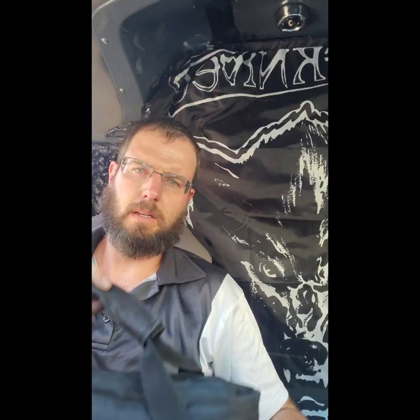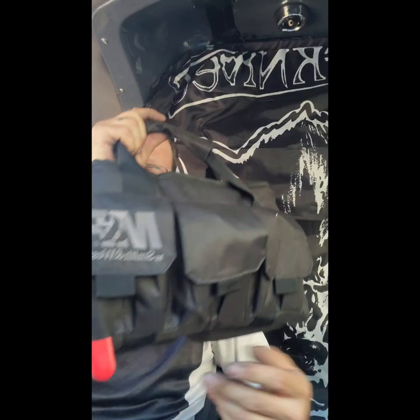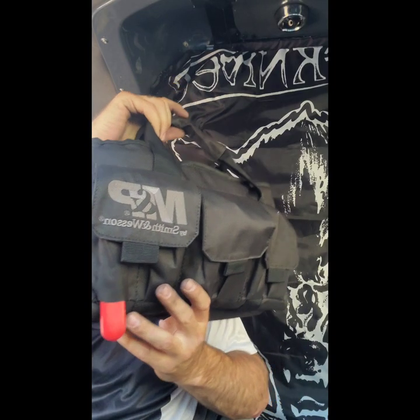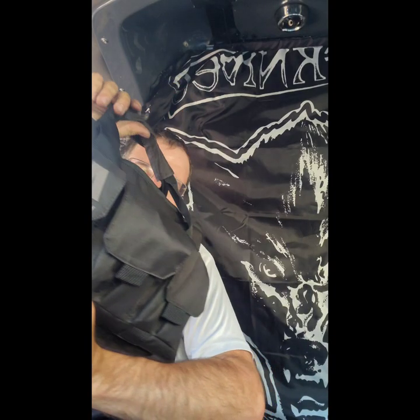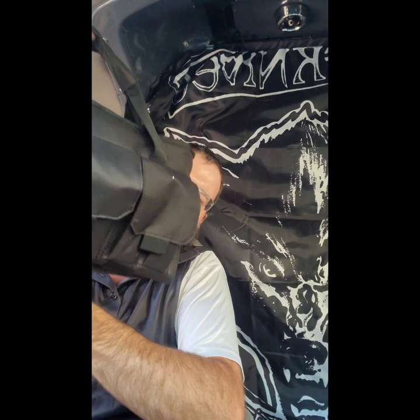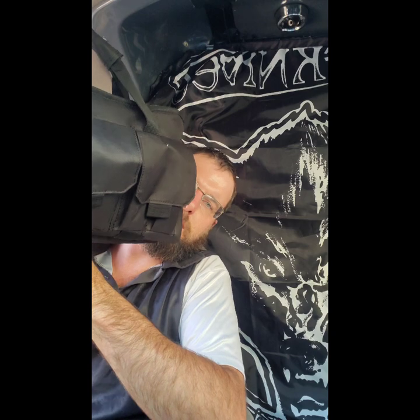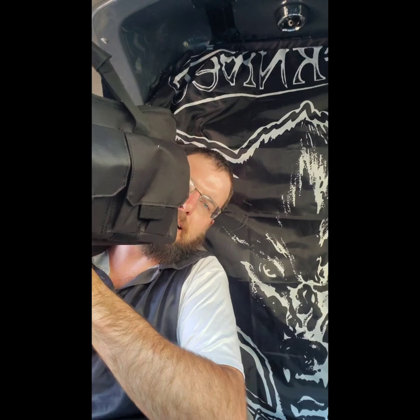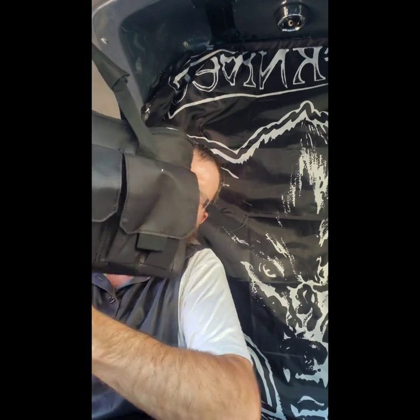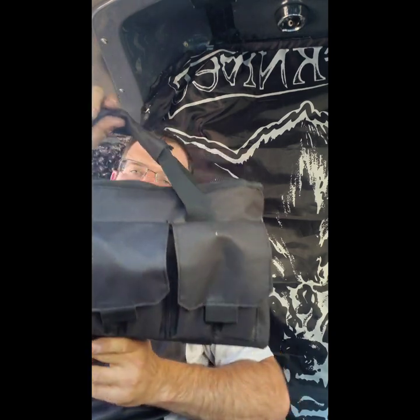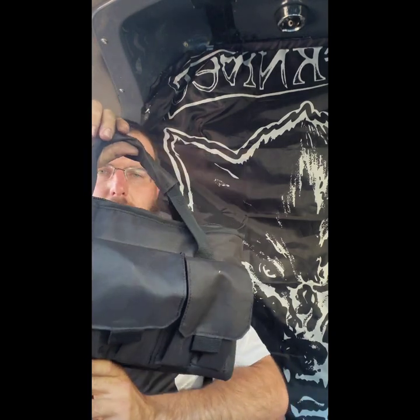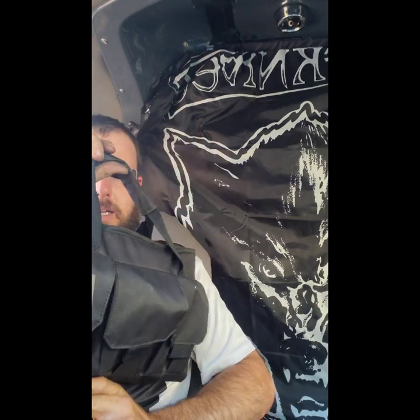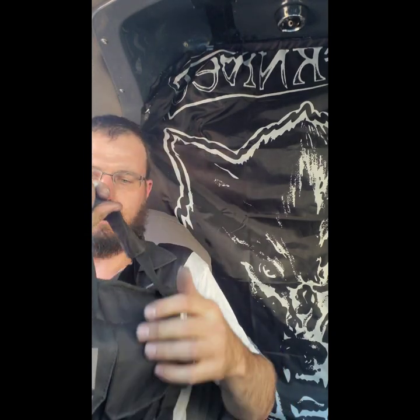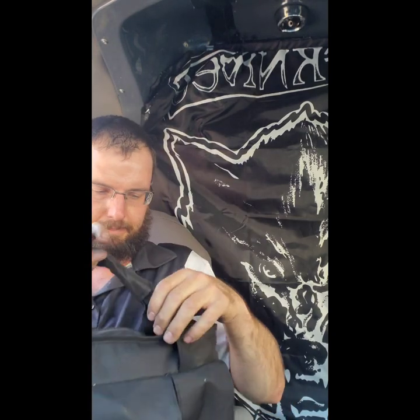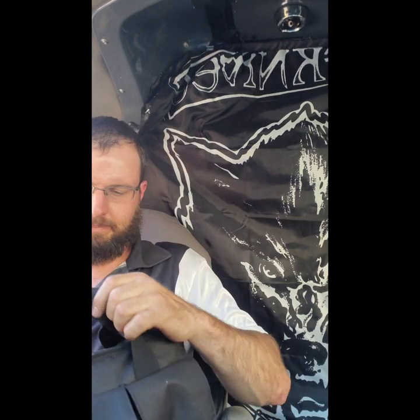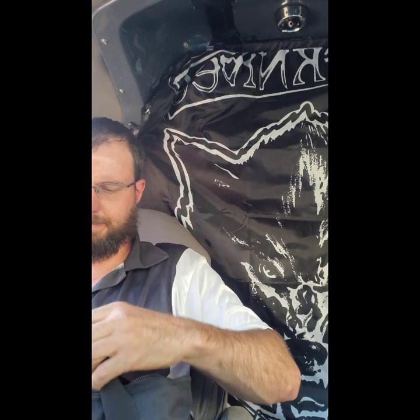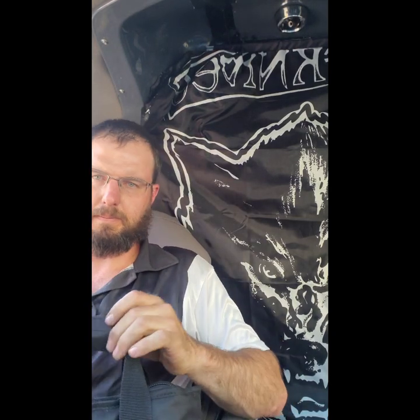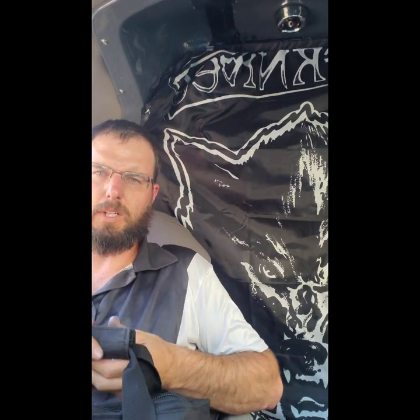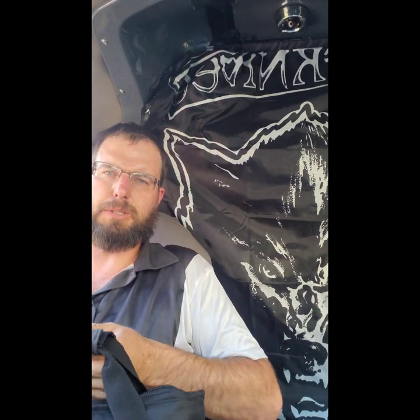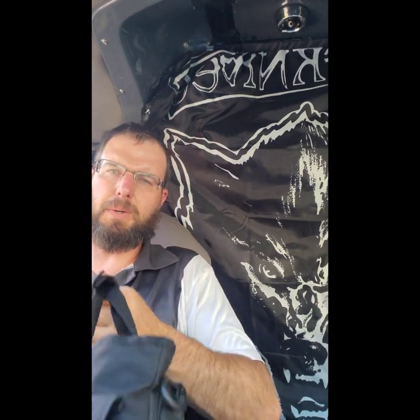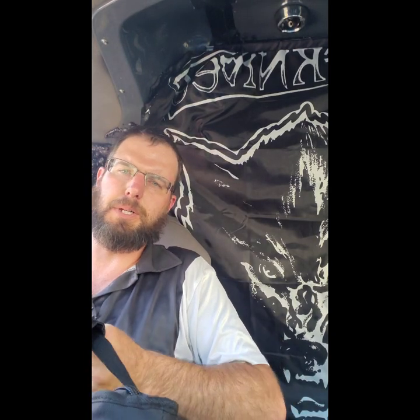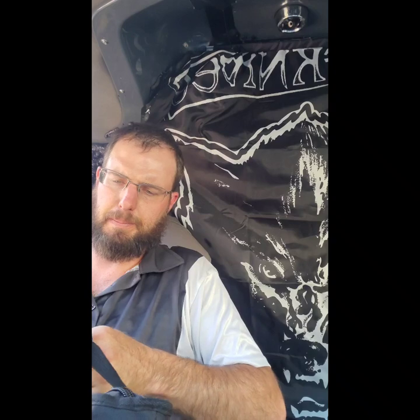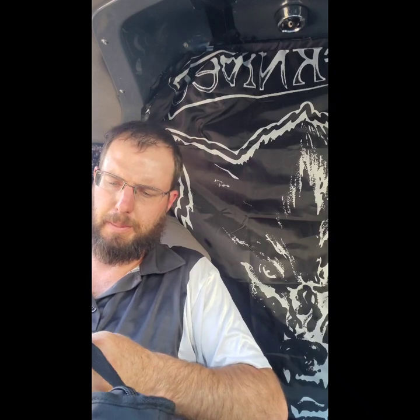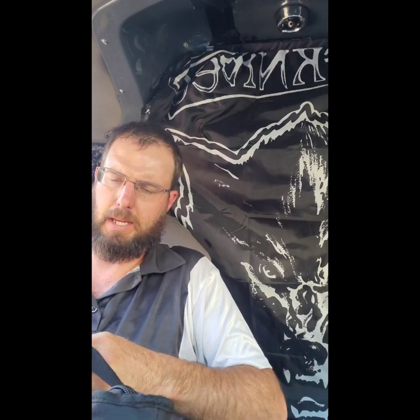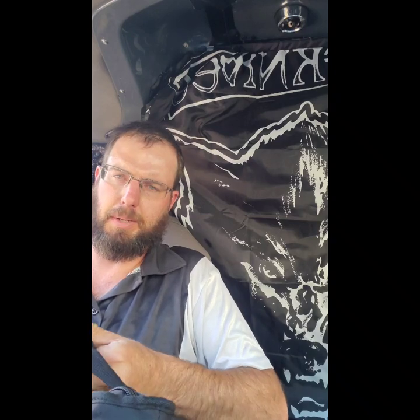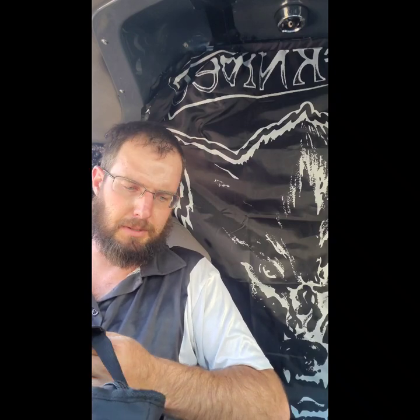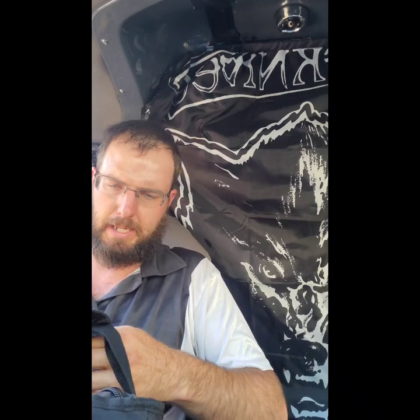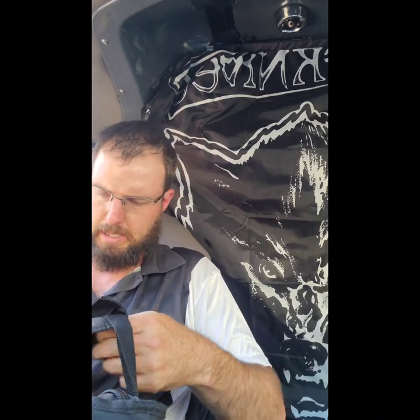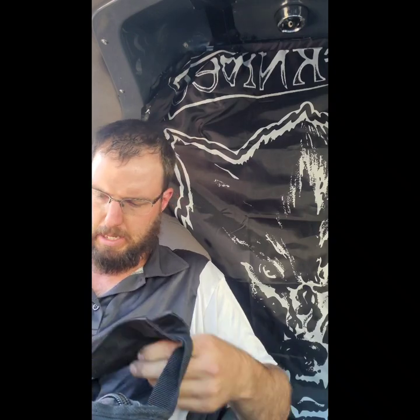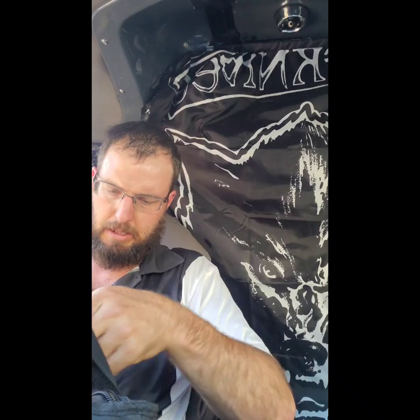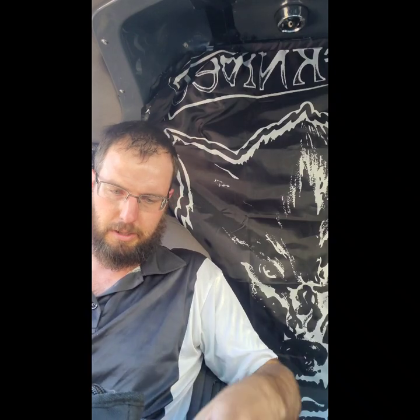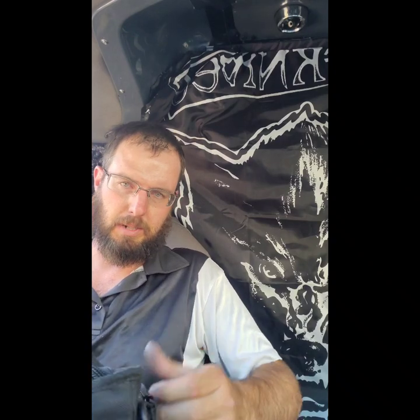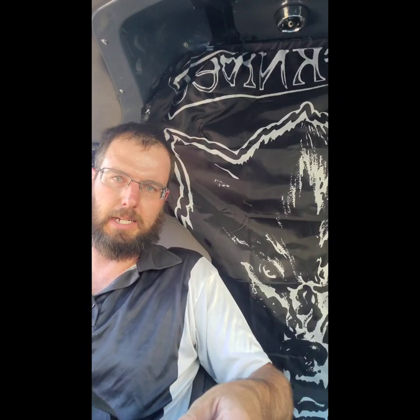Hey guys, this is my new lockout bag here. It's a Smith & Wesson M&P pistol bag, and I'm just going to show you what I've got in it.